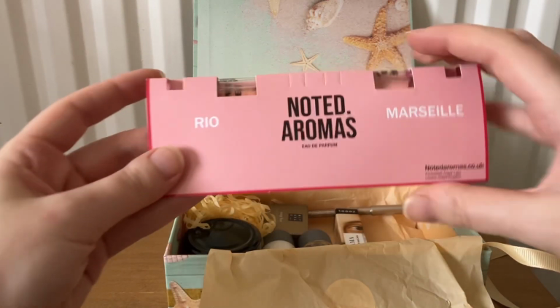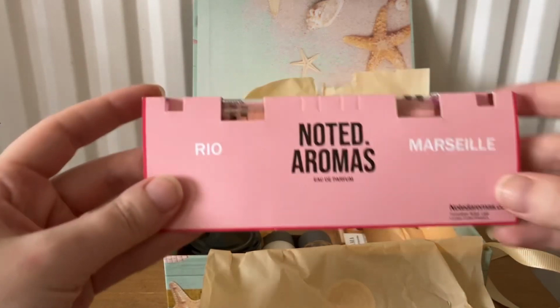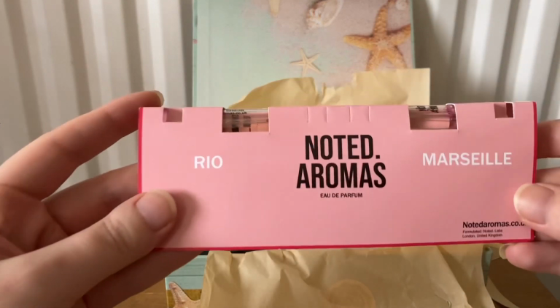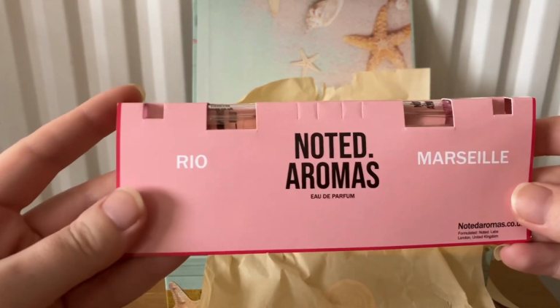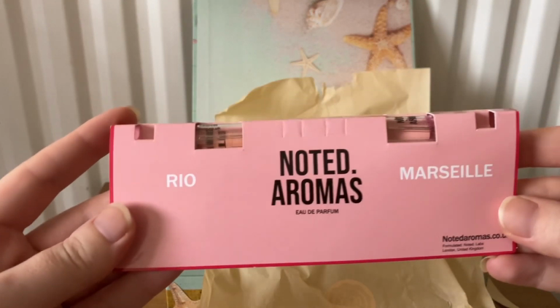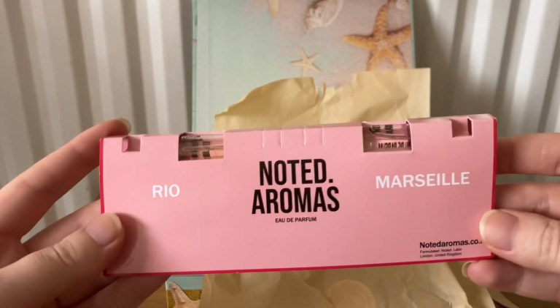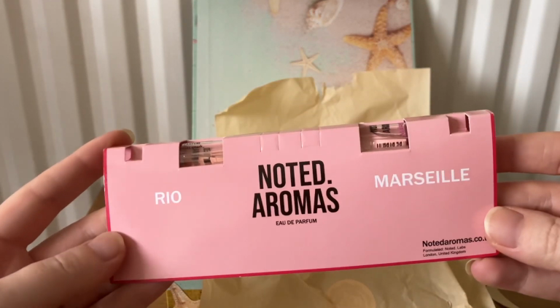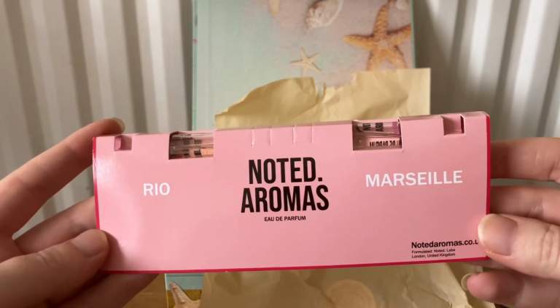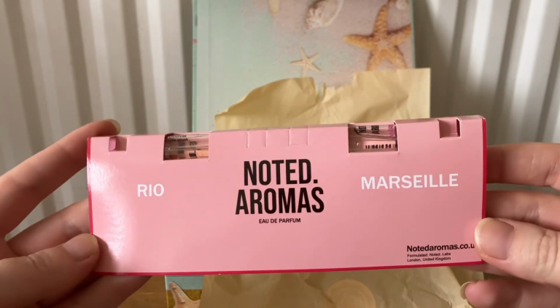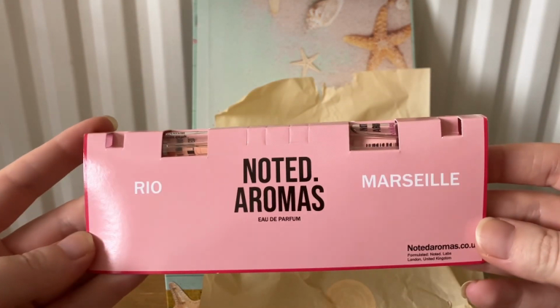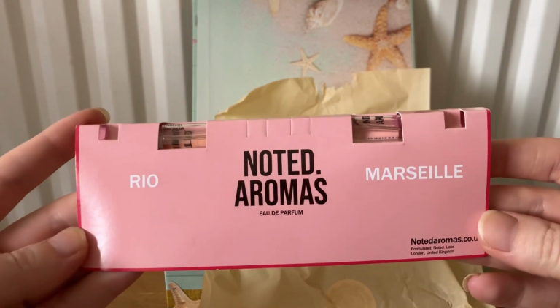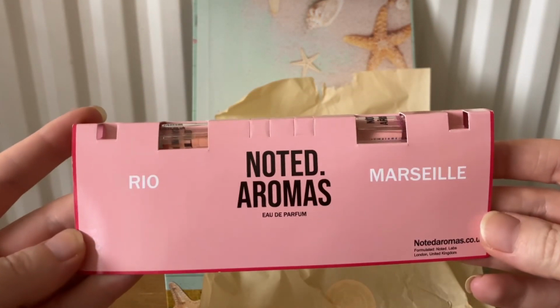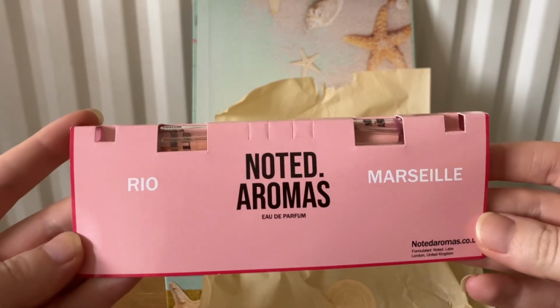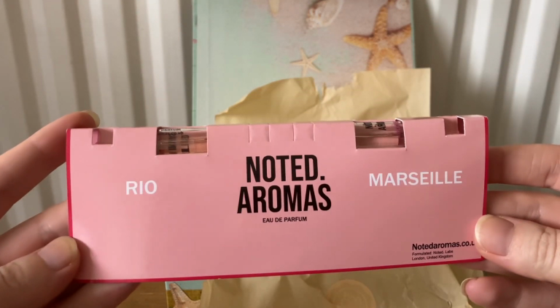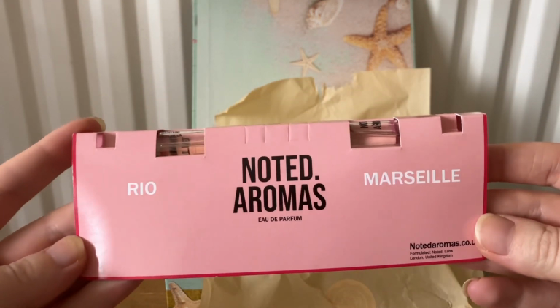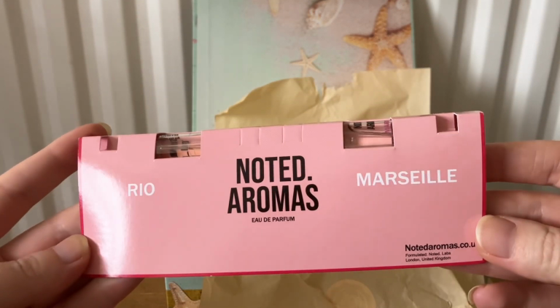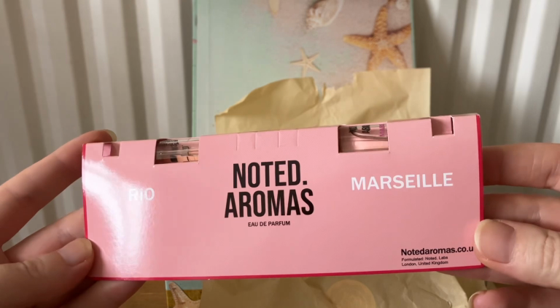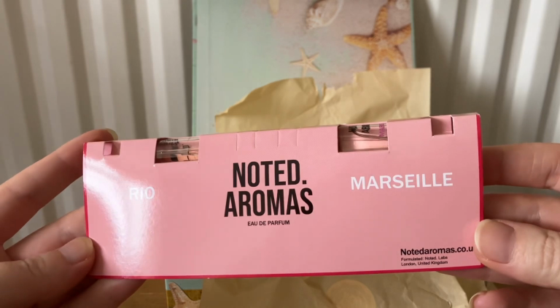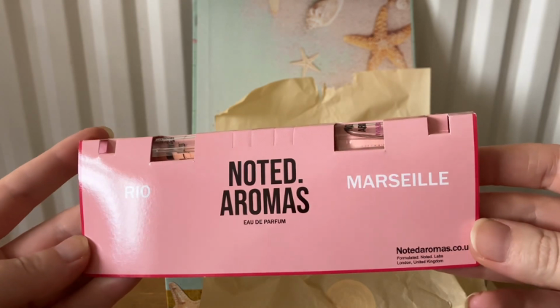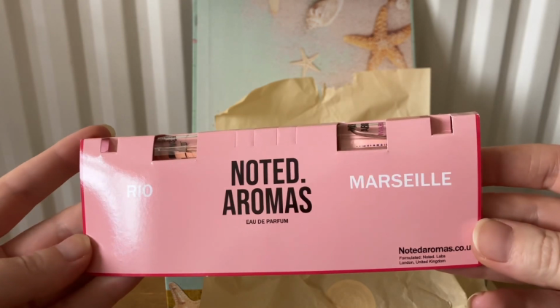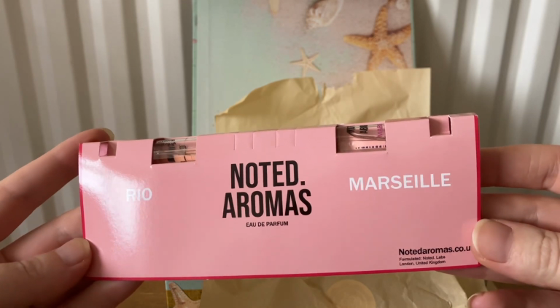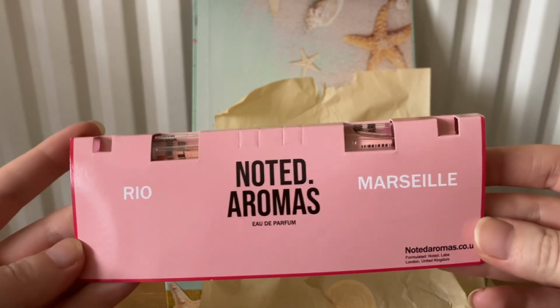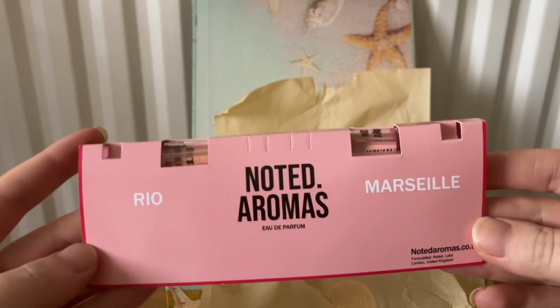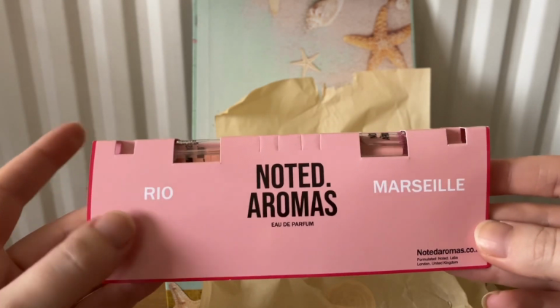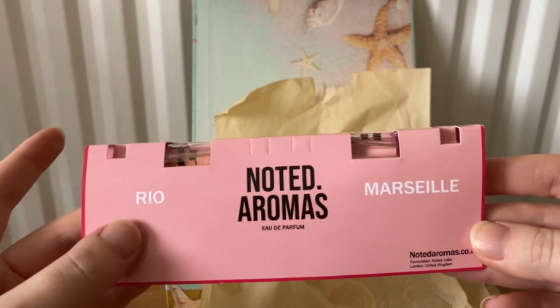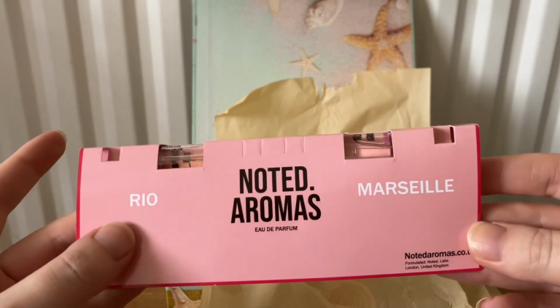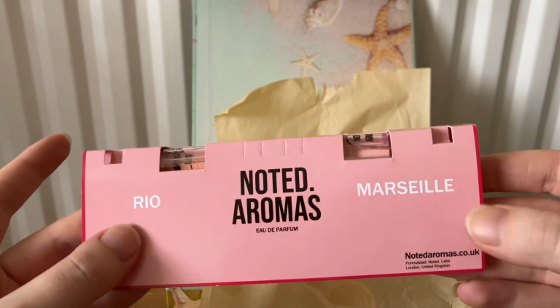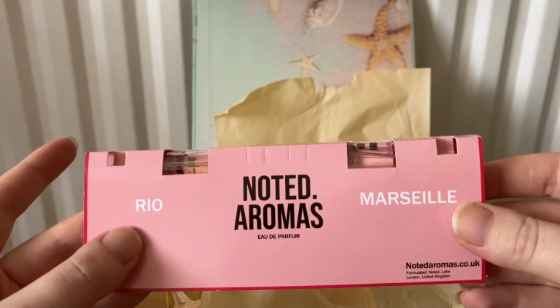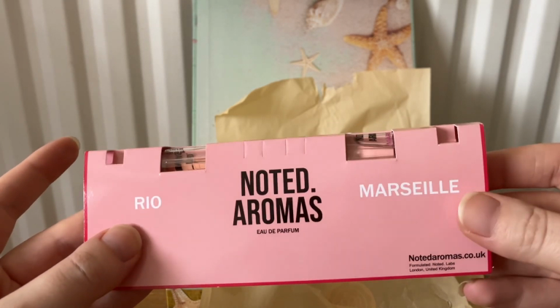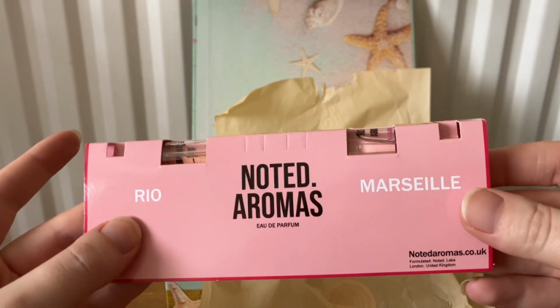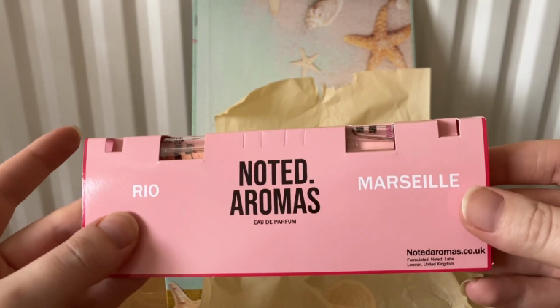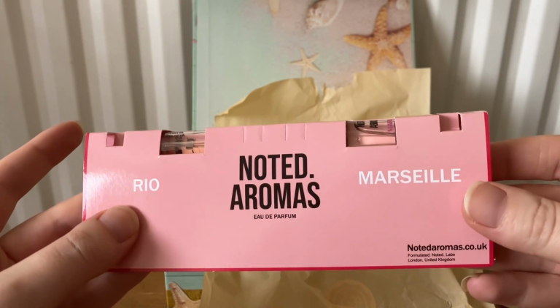So the first item this month is from Noted Aromas, an eau de parfum. There's Rio and Marseille.